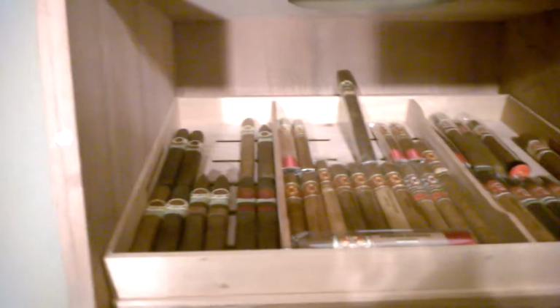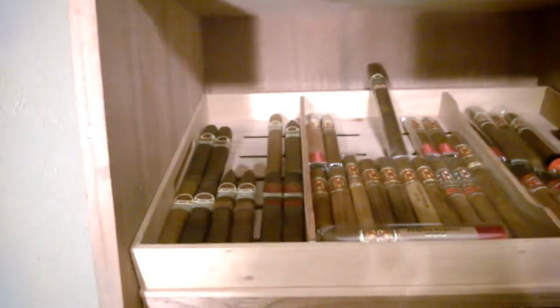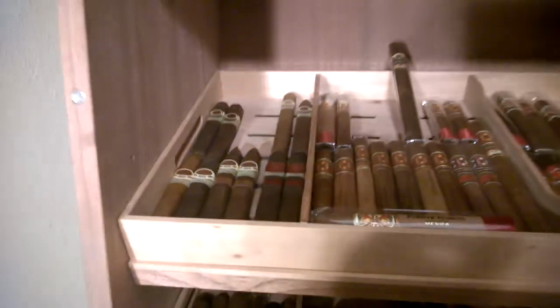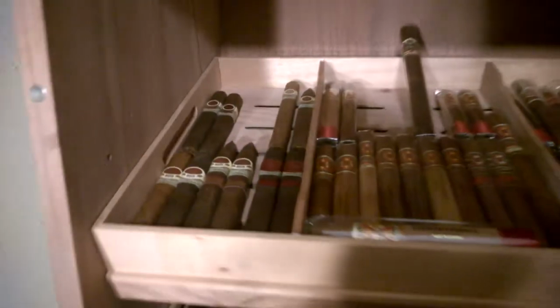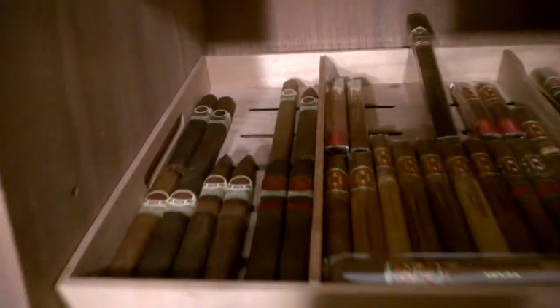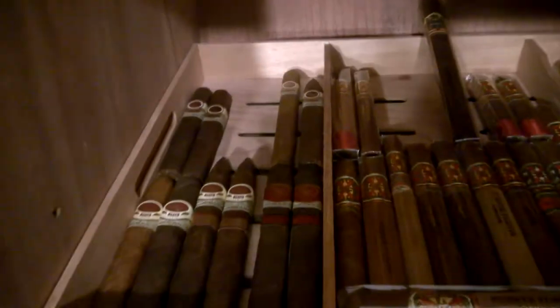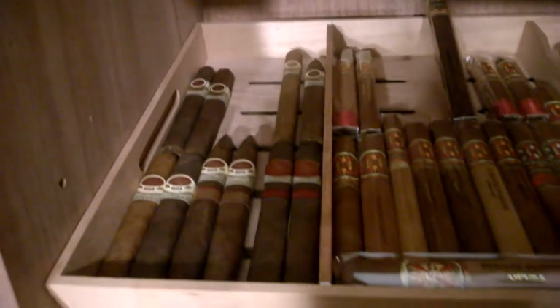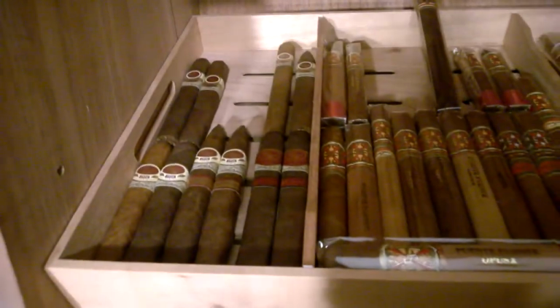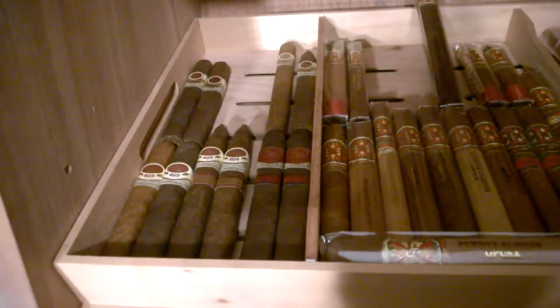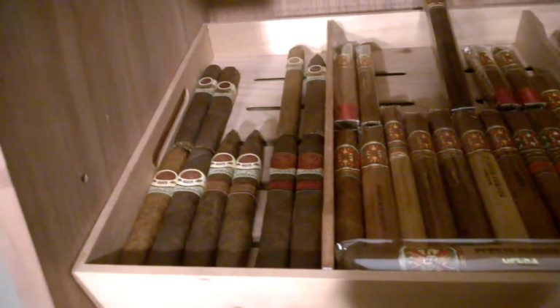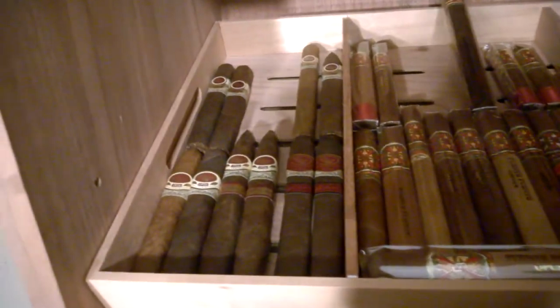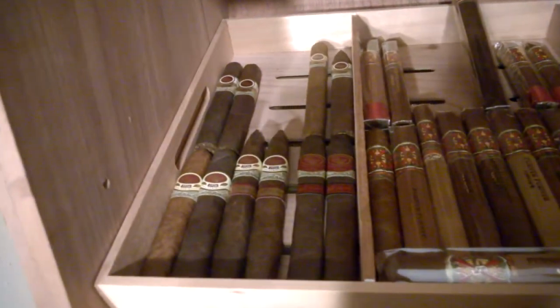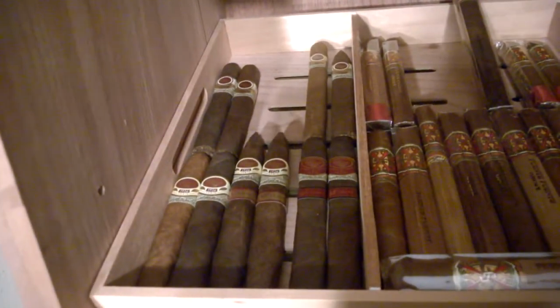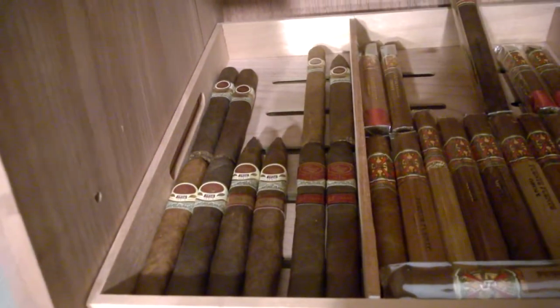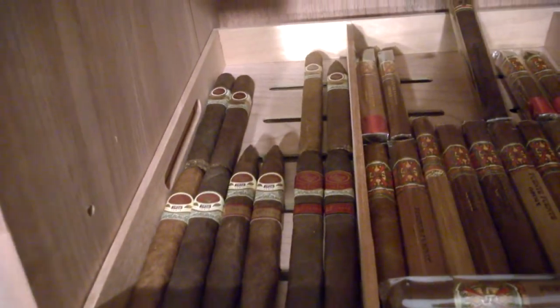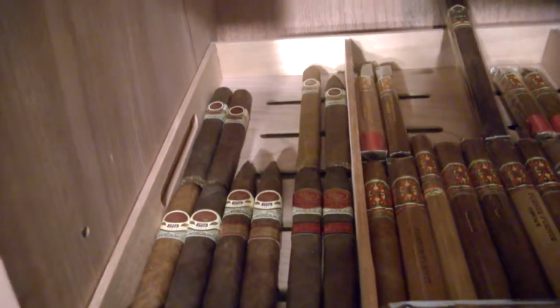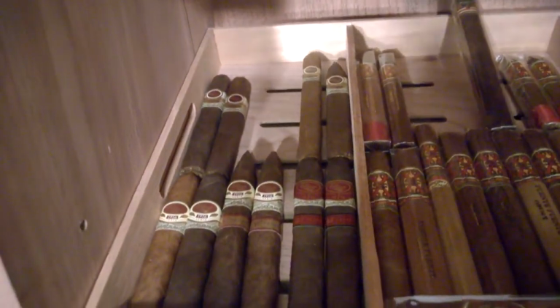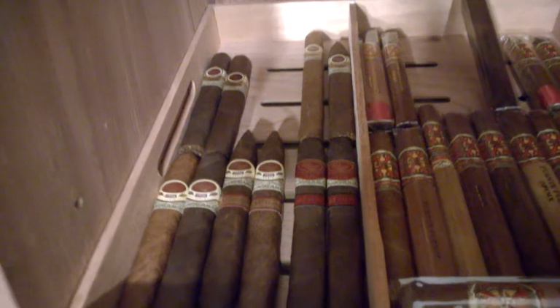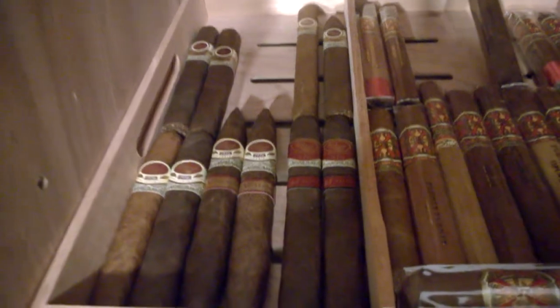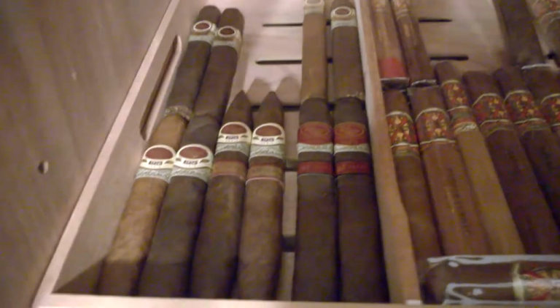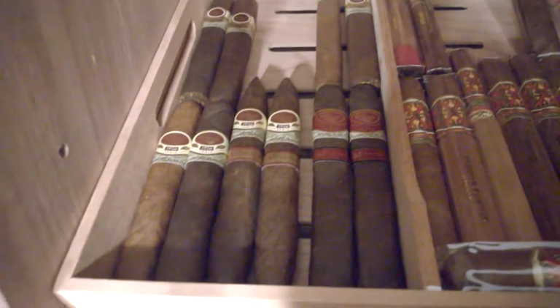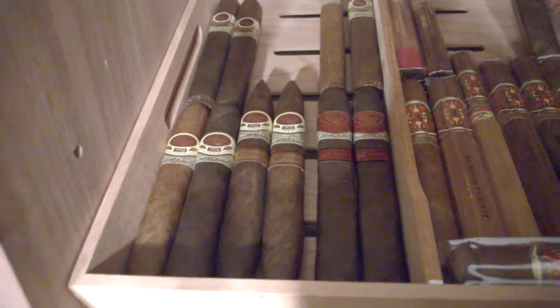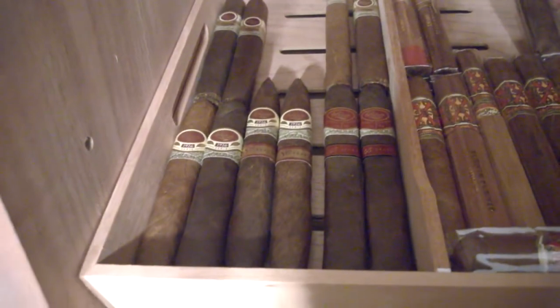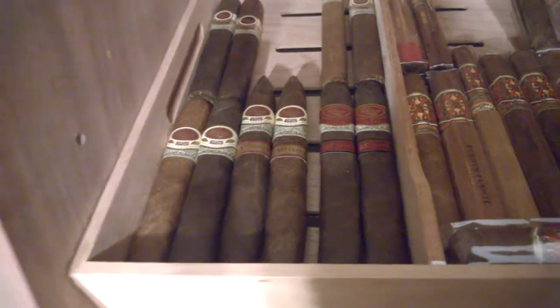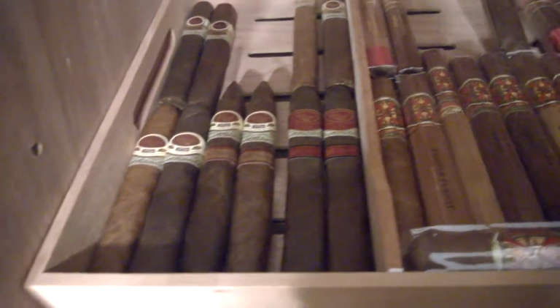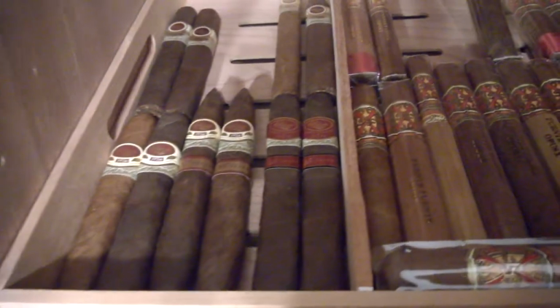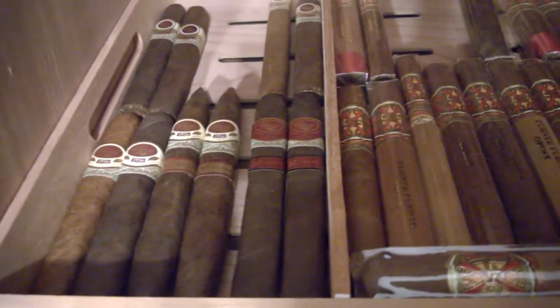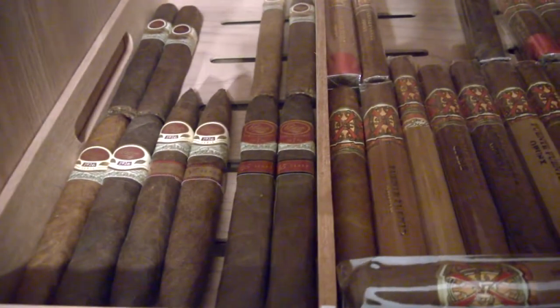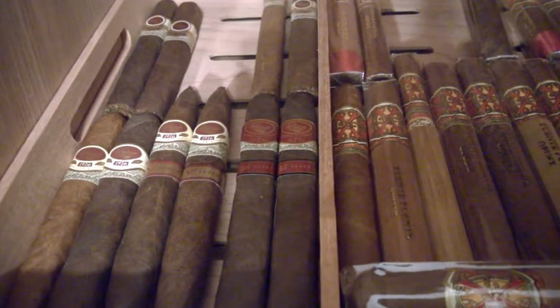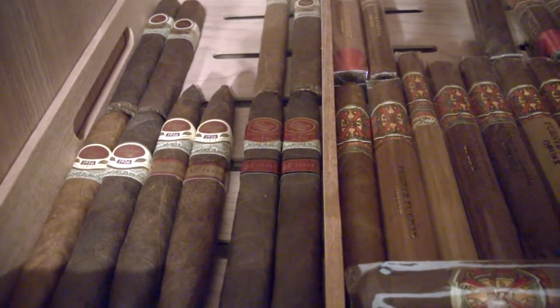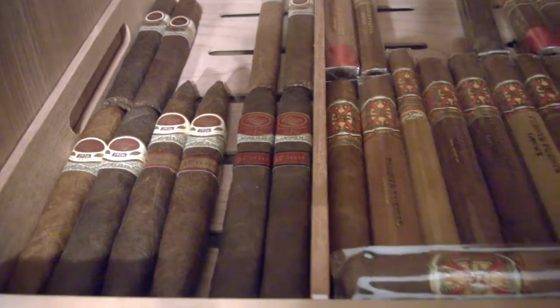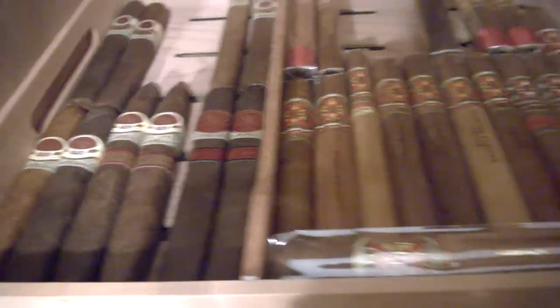It's much better up here. We got my Padrones — got some 1926s, some 64s, some 80 Years, and some 45-Year Family Reserves.